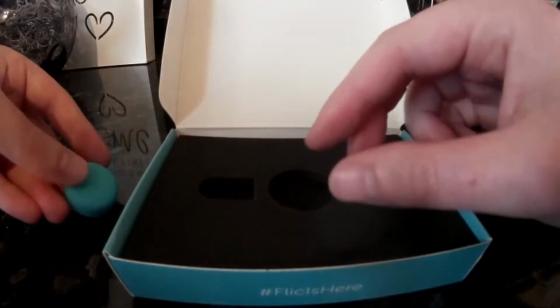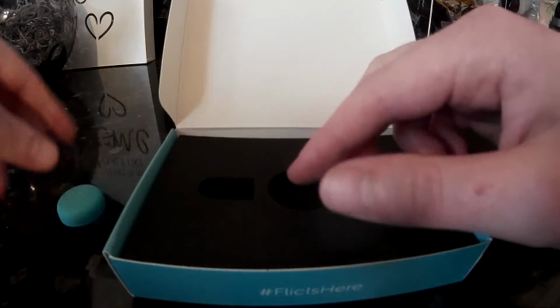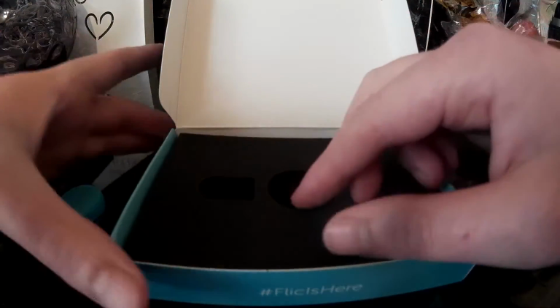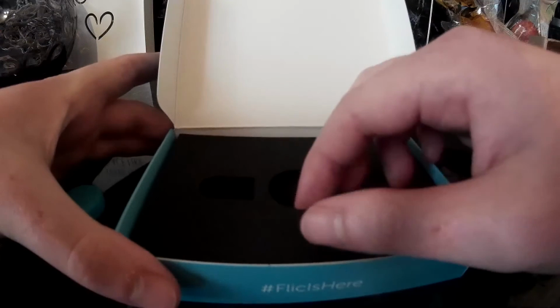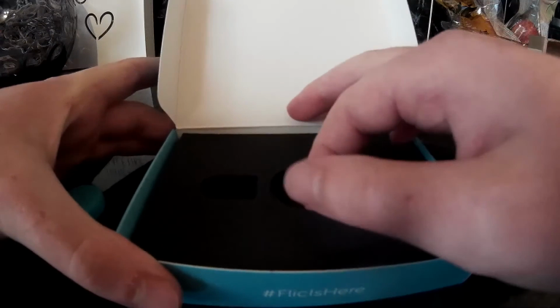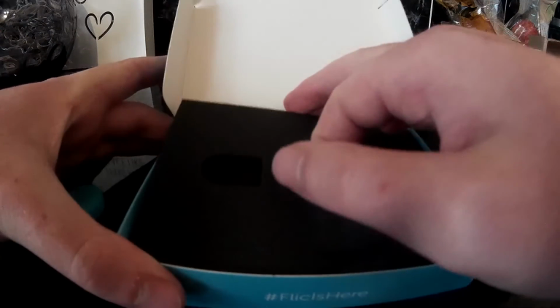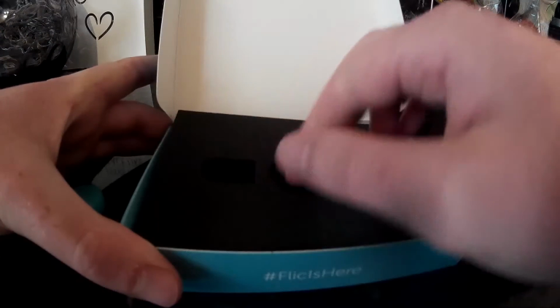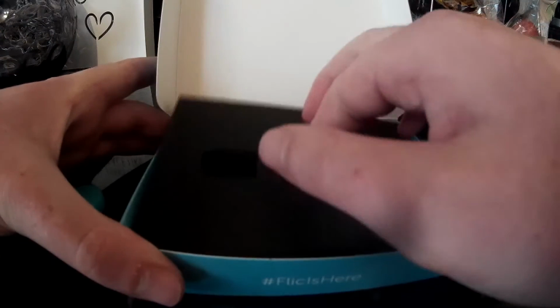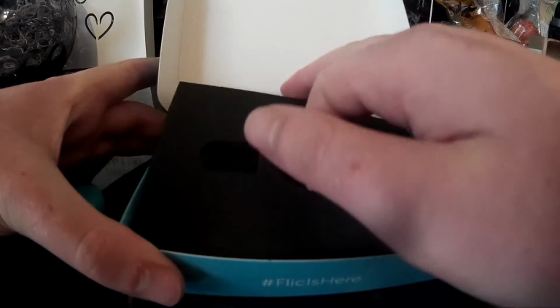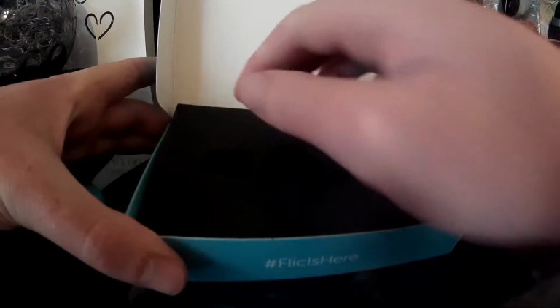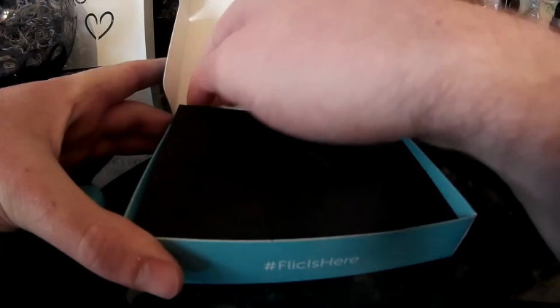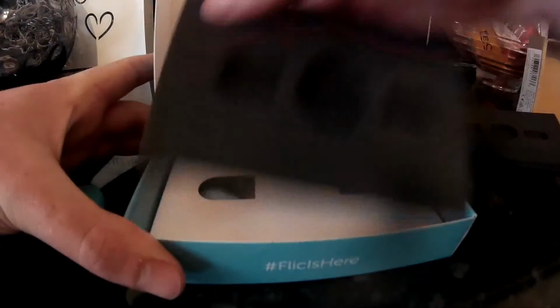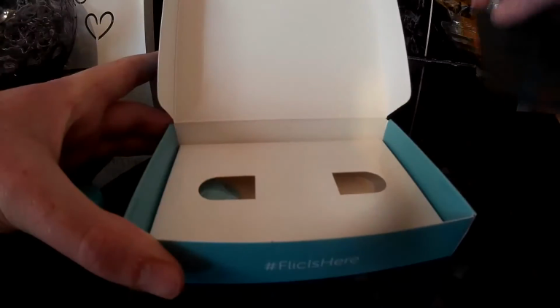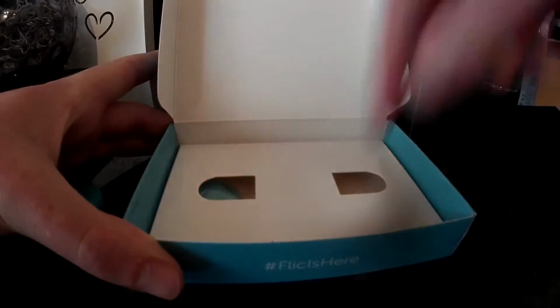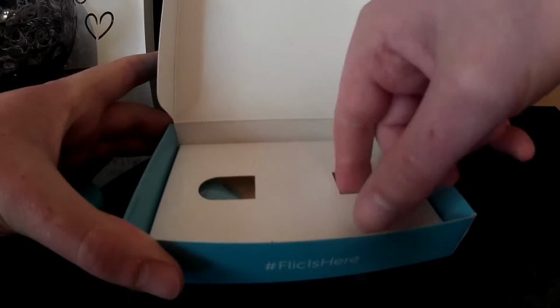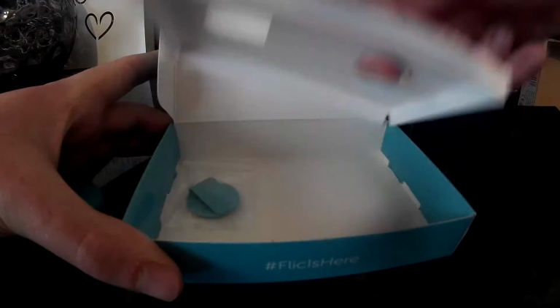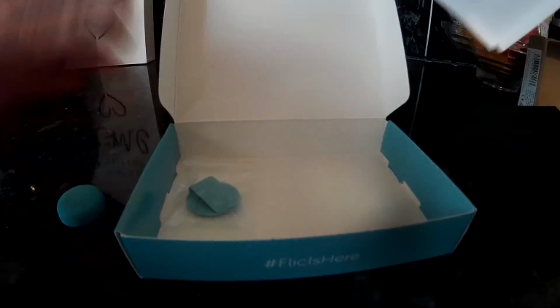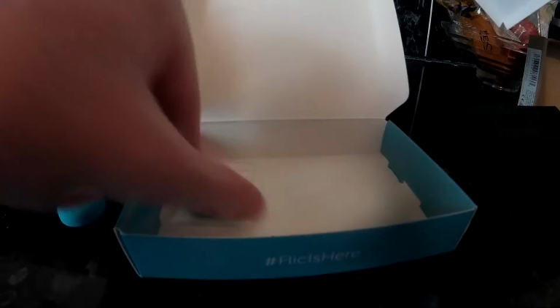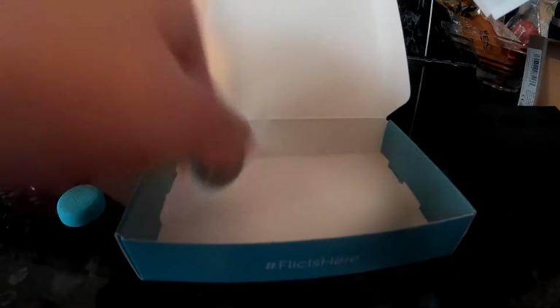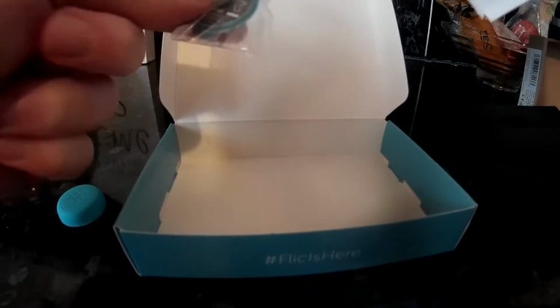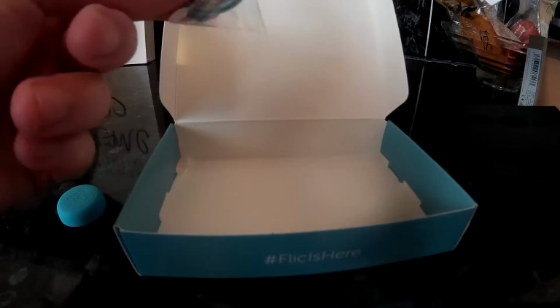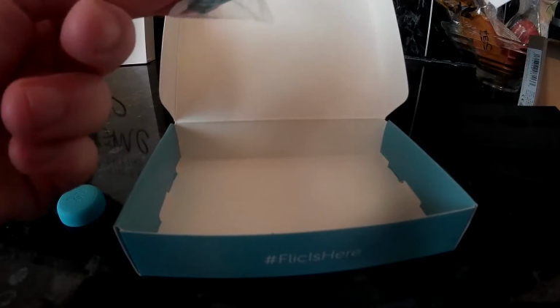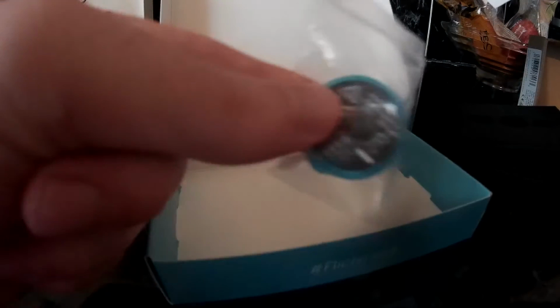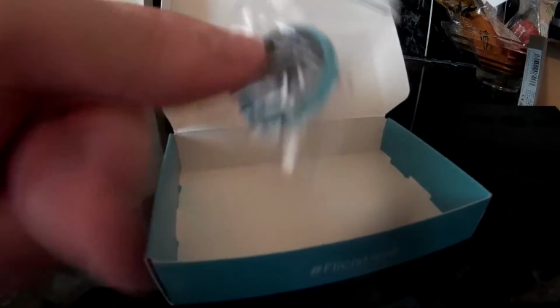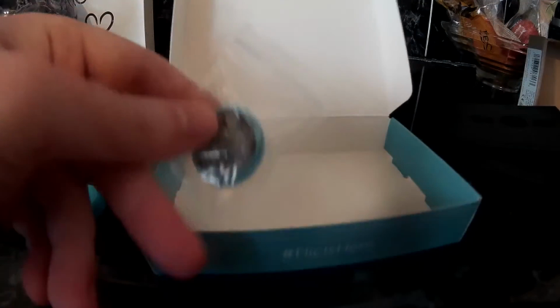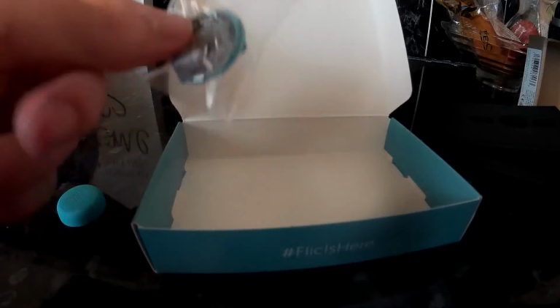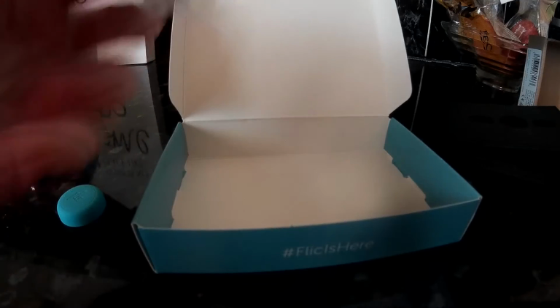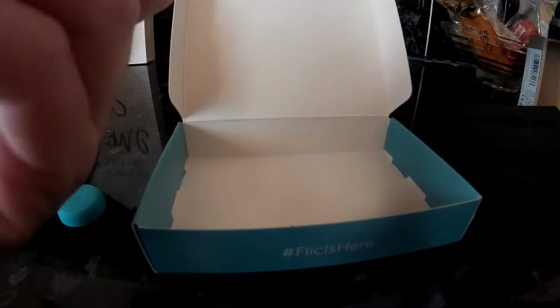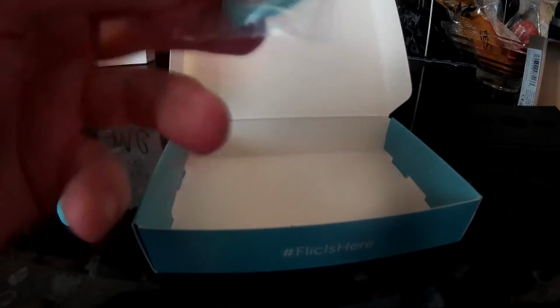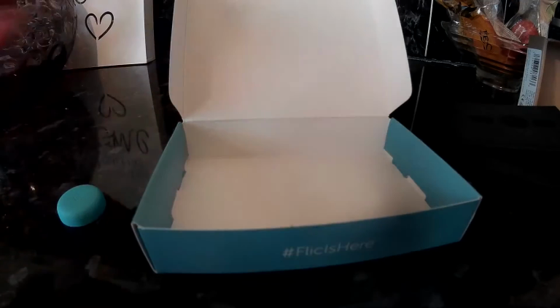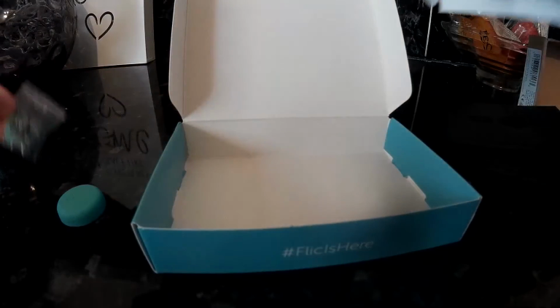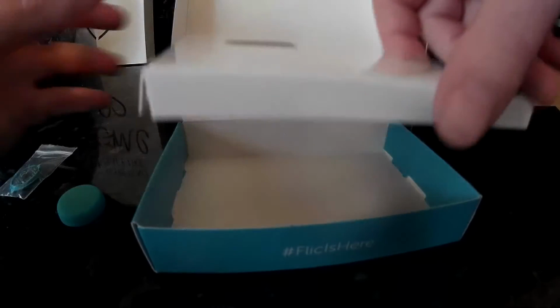Further looking into the box to see if there's anything else in here. Underneath the bottom layer there is a clip so you can stick it on your belt or clip it to any other places if you don't wish to stick it to your wall.